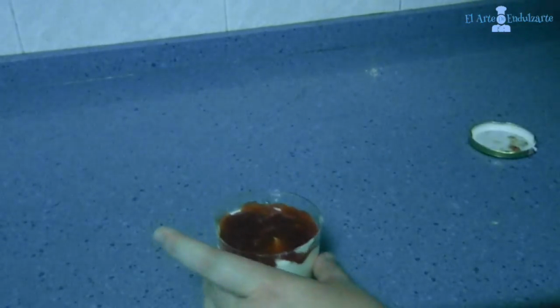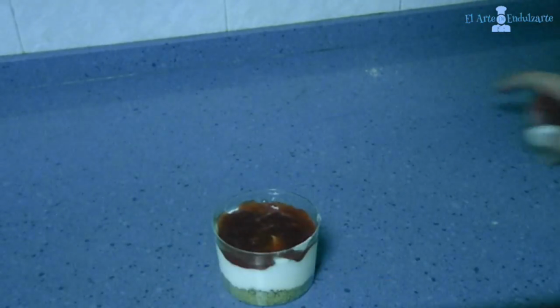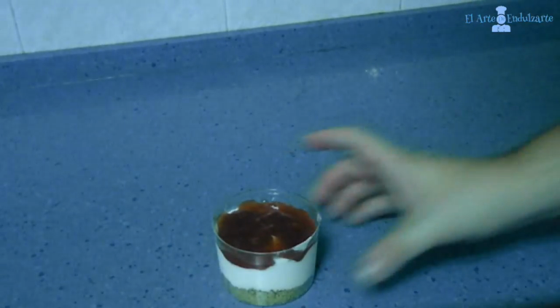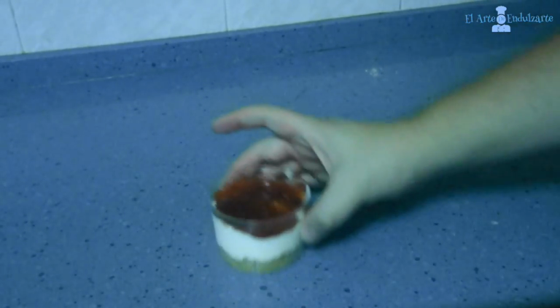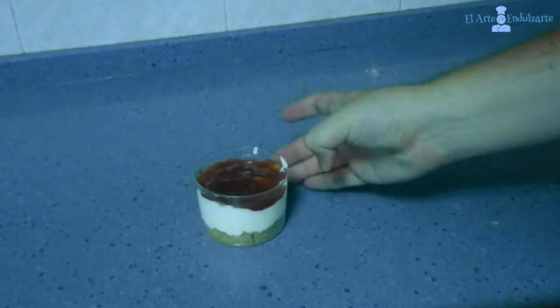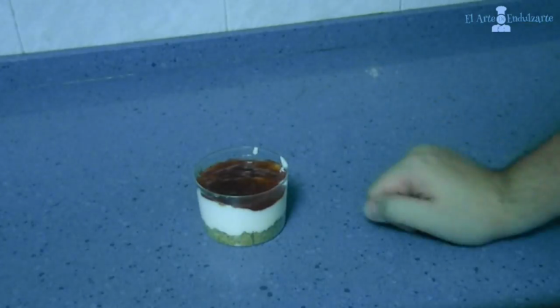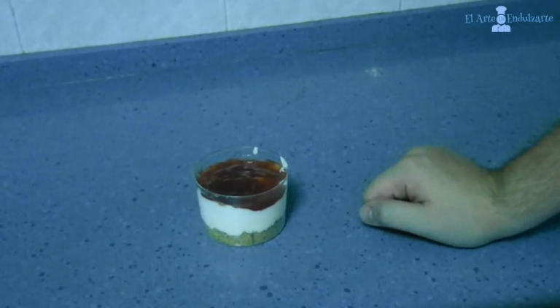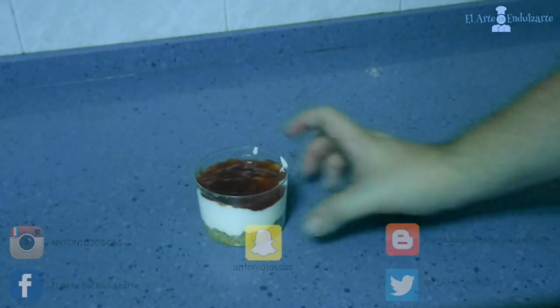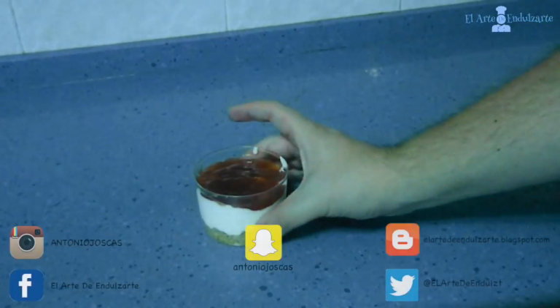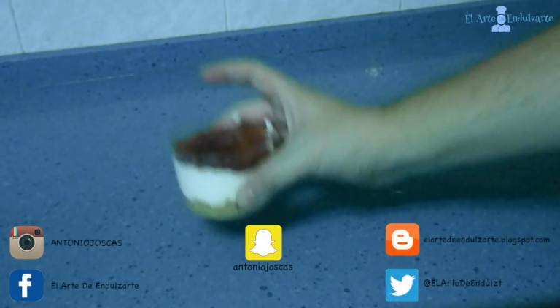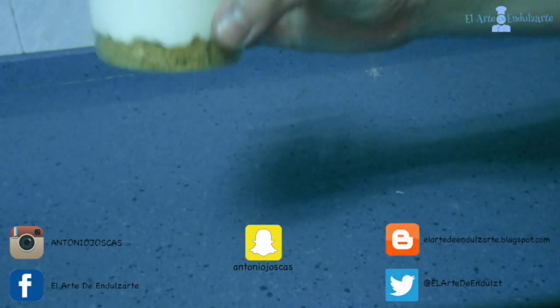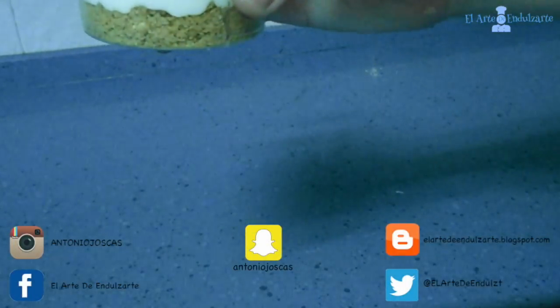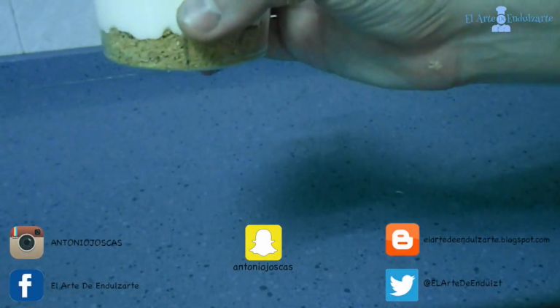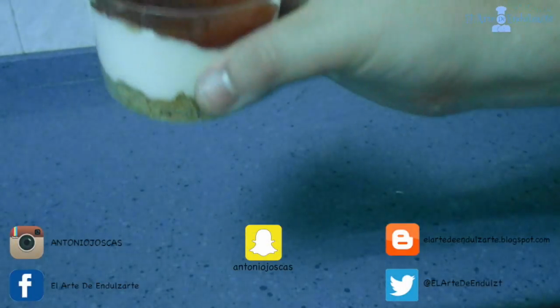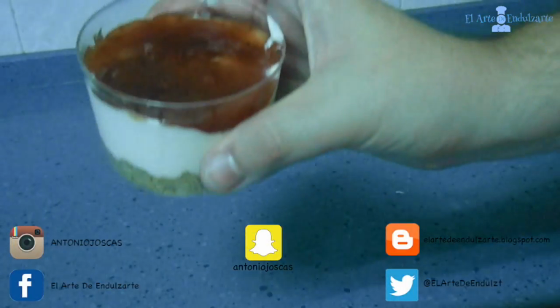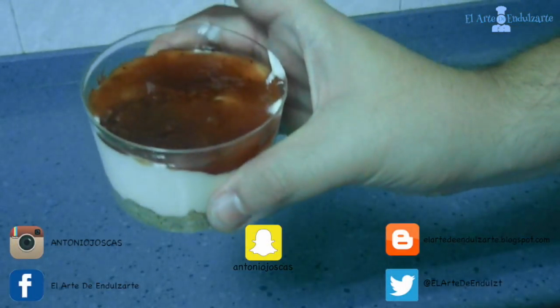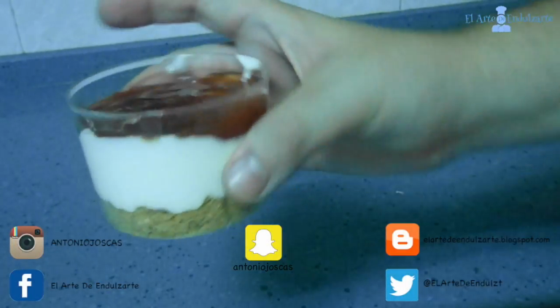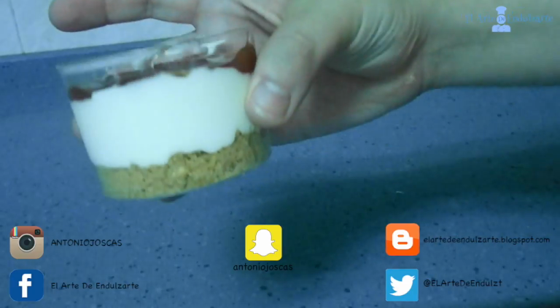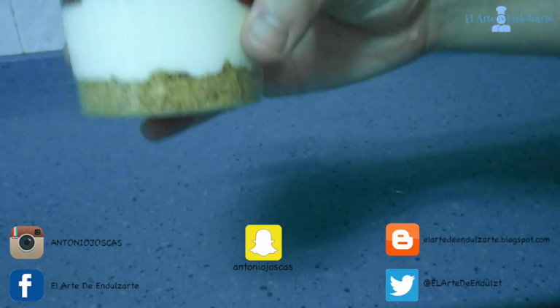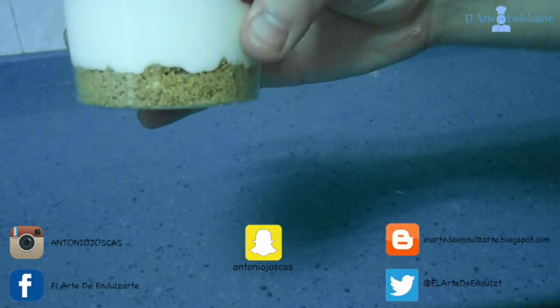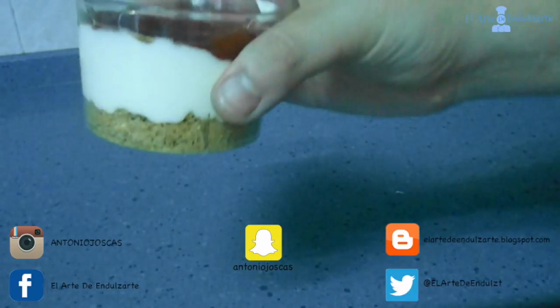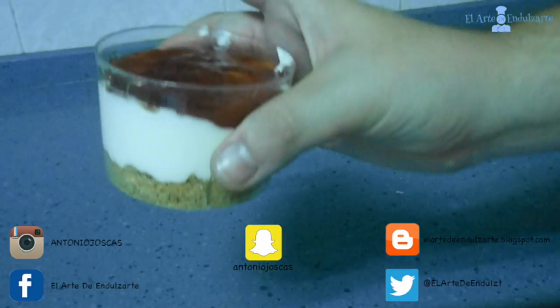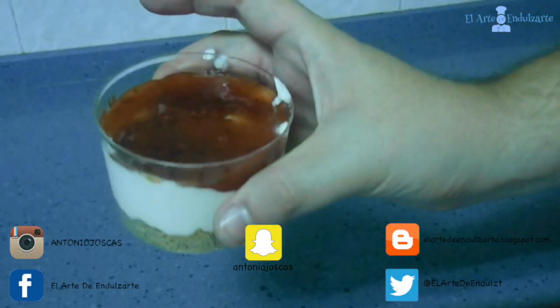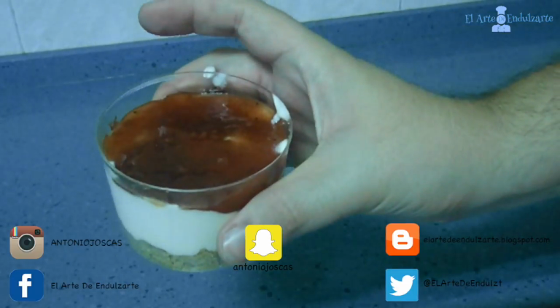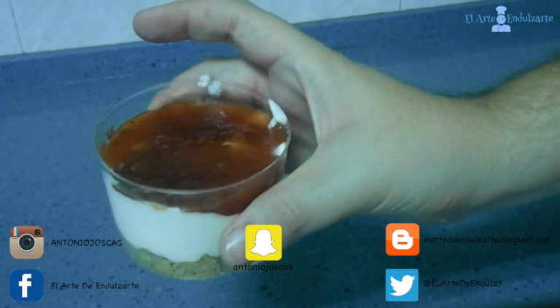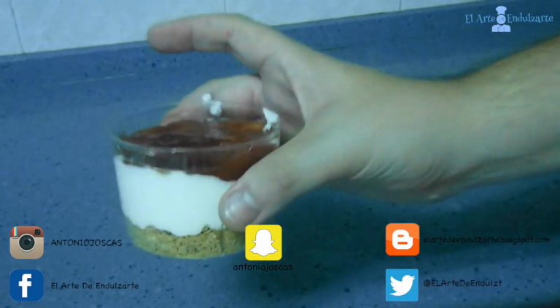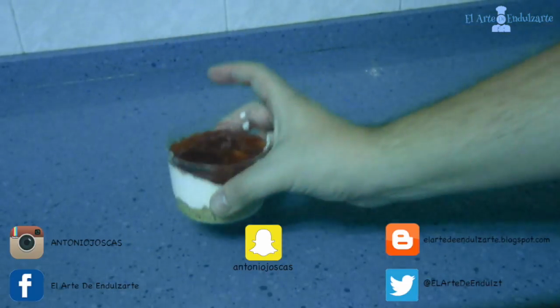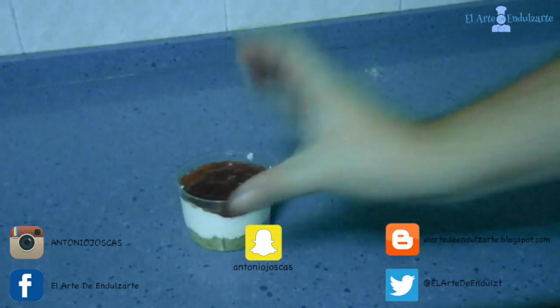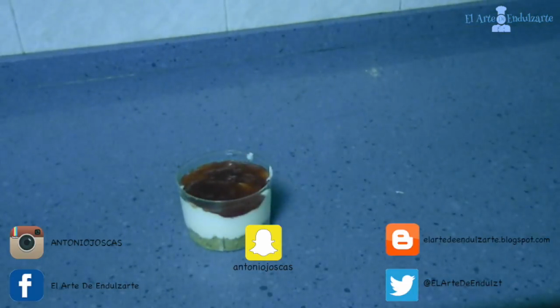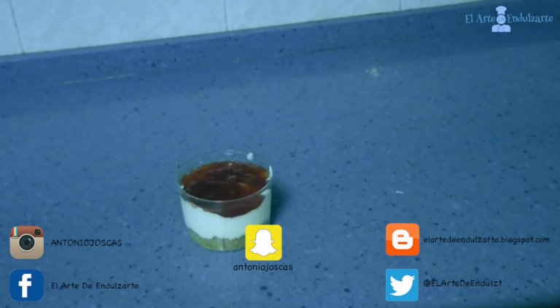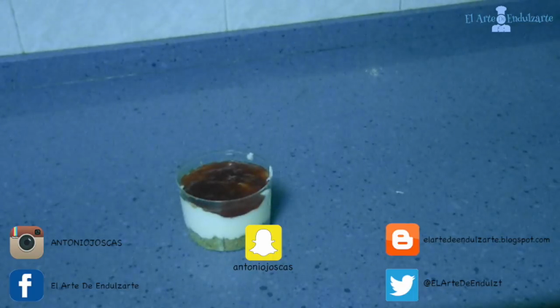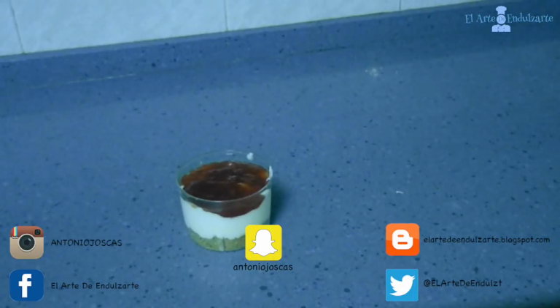It's perfect. I hope you like this recipe. You can follow me on Facebook, Twitter, Instagram, and Snapchat, and this recipe is going to be on my blog too. See you soon with another recipe!